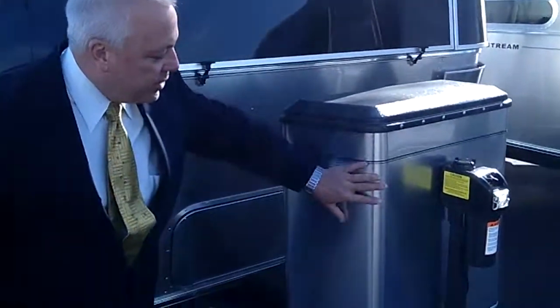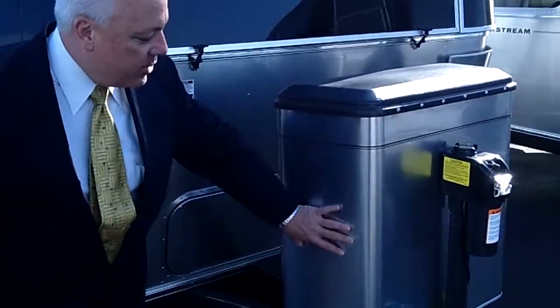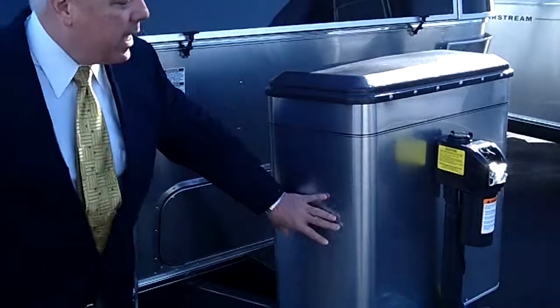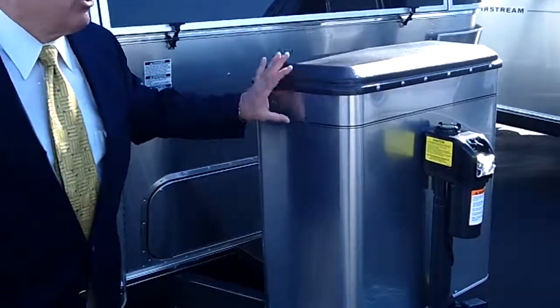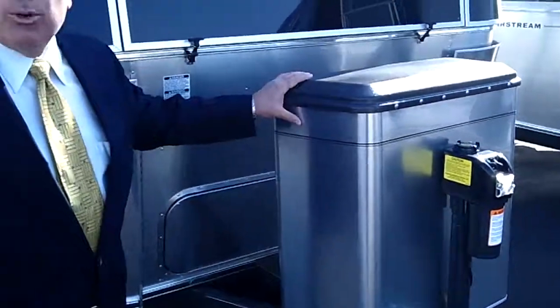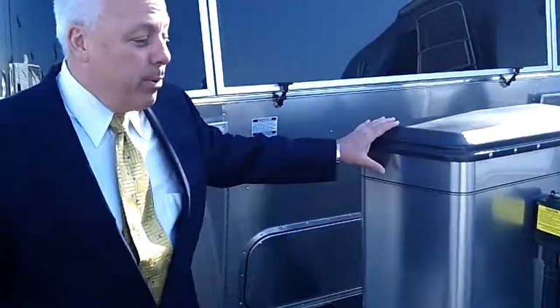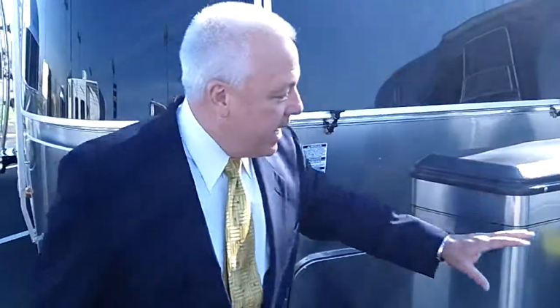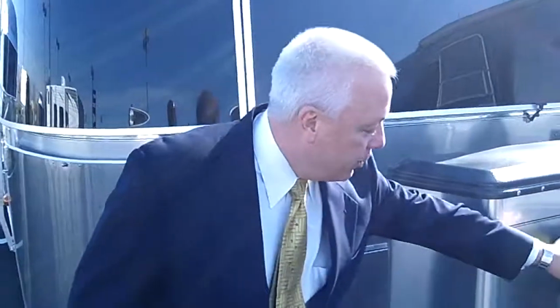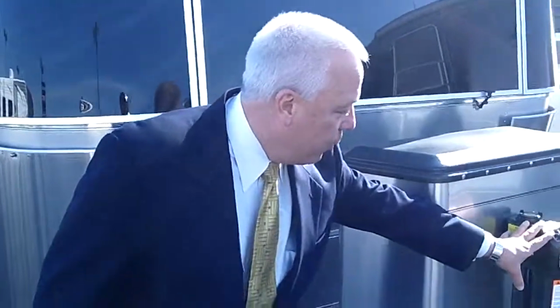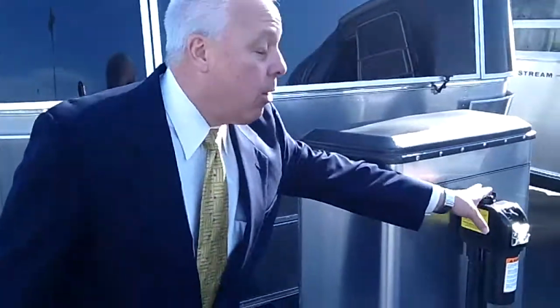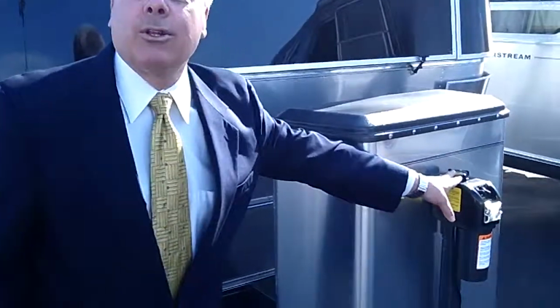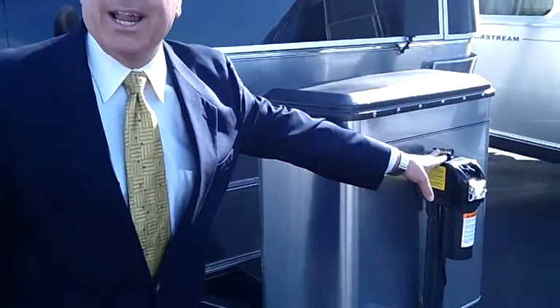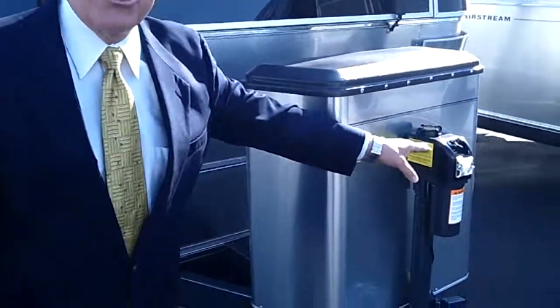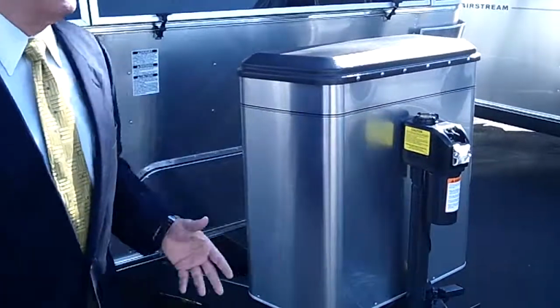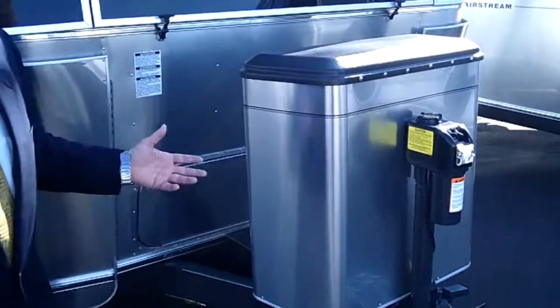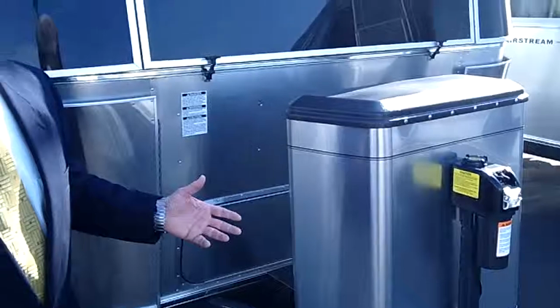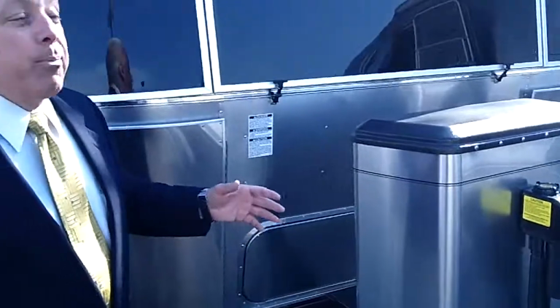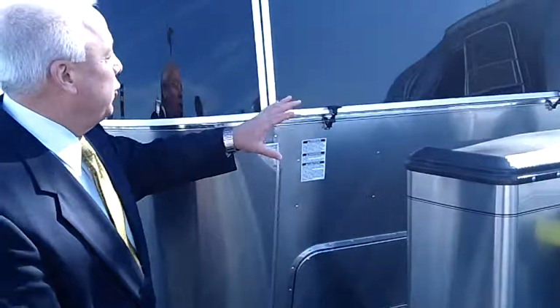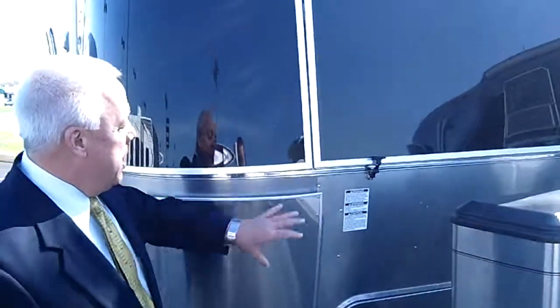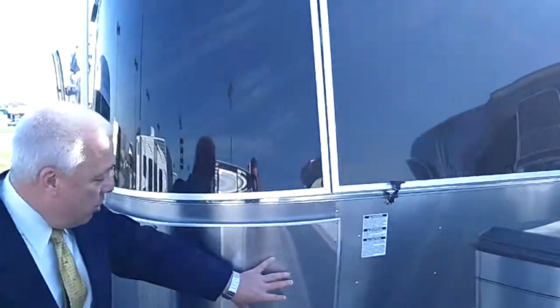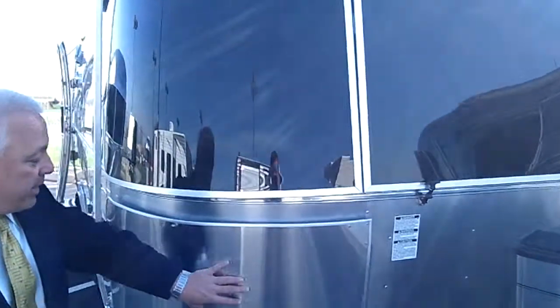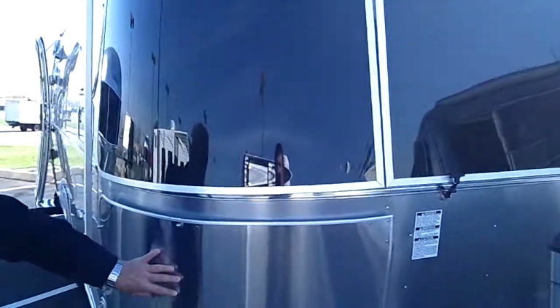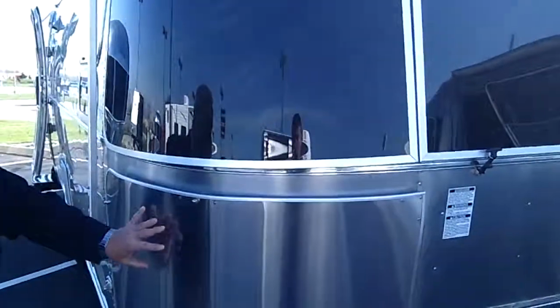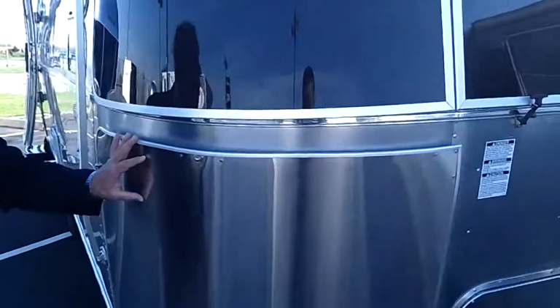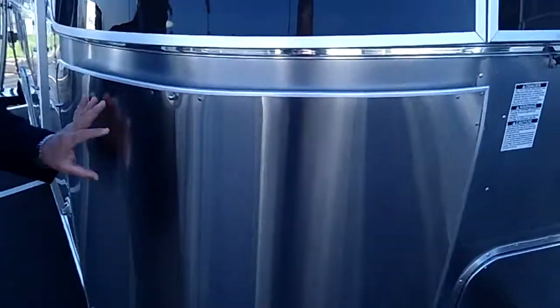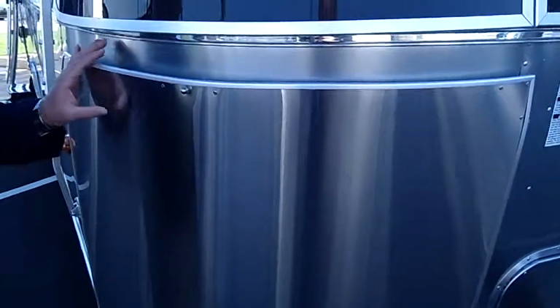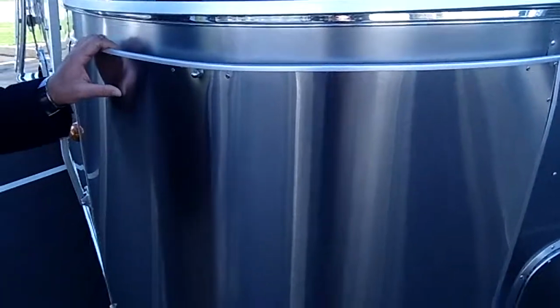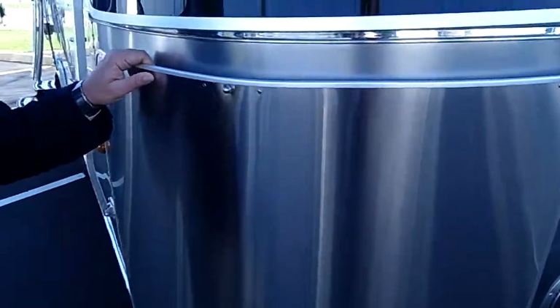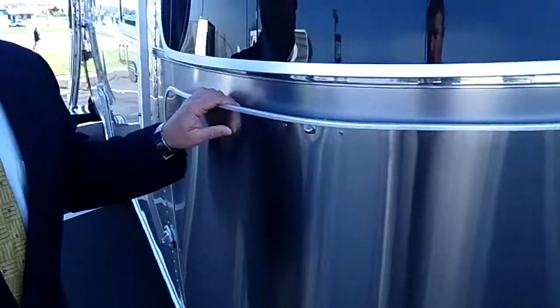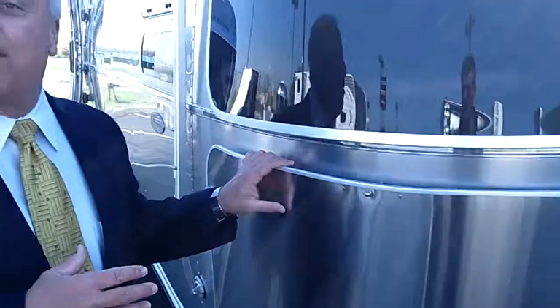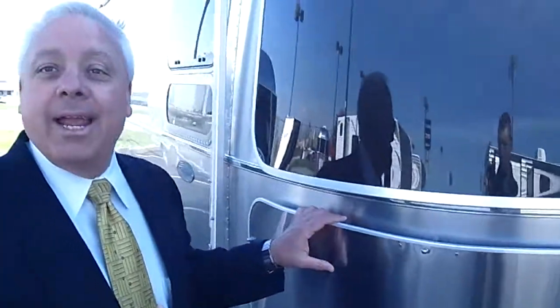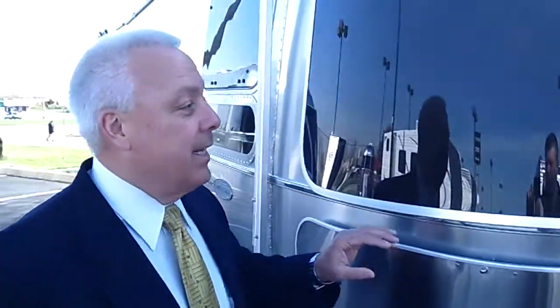You have stainless steel cowling over your propane tanks. You have full power including levelers — this is just ease of operation. Notice please the stainless steel rock guards. We want to protect it while remaining elegant.